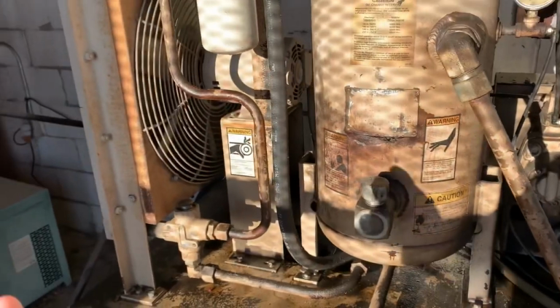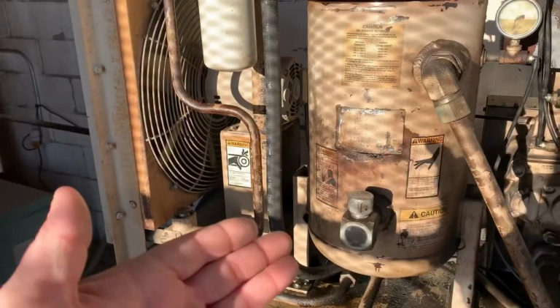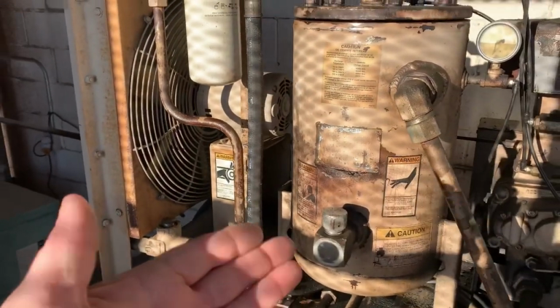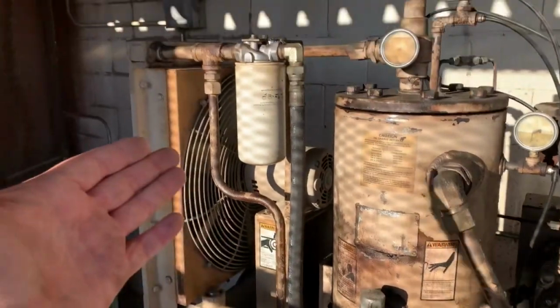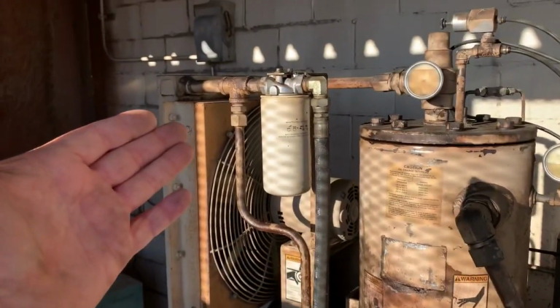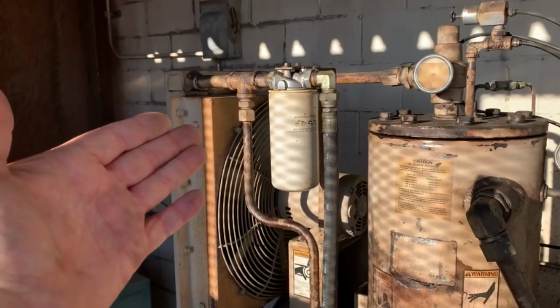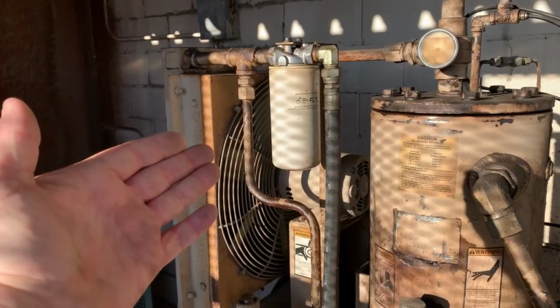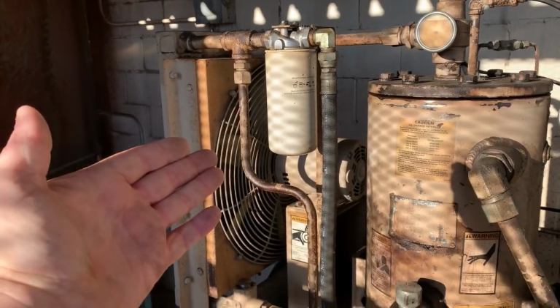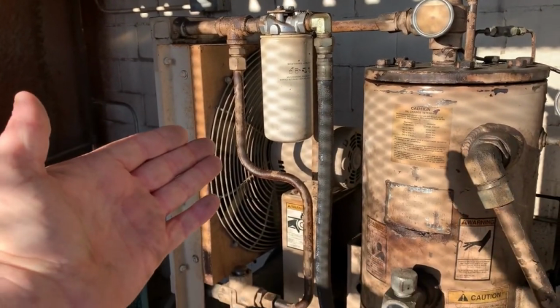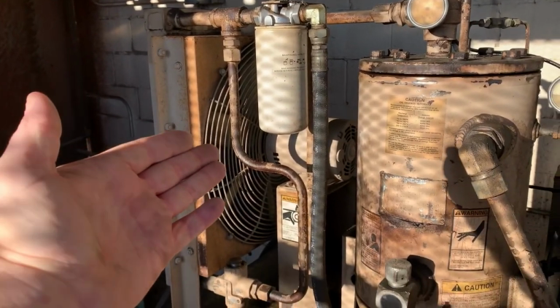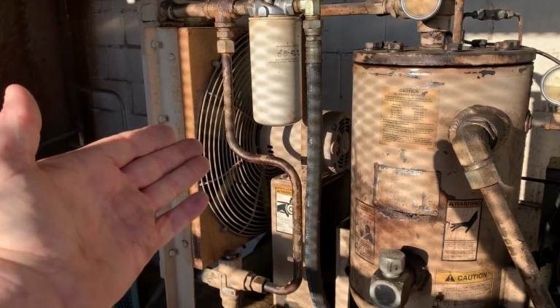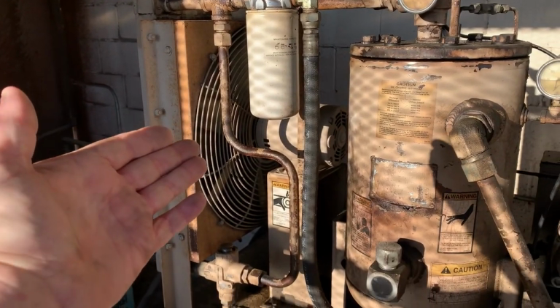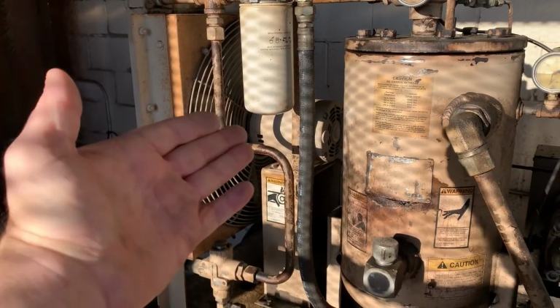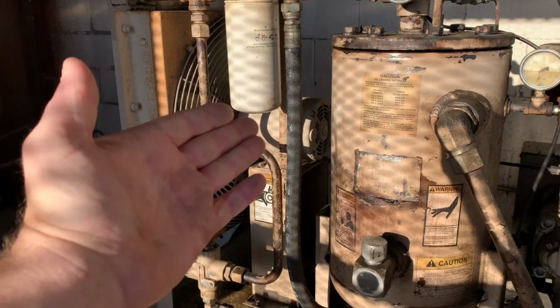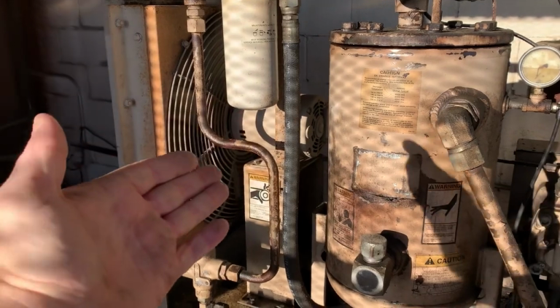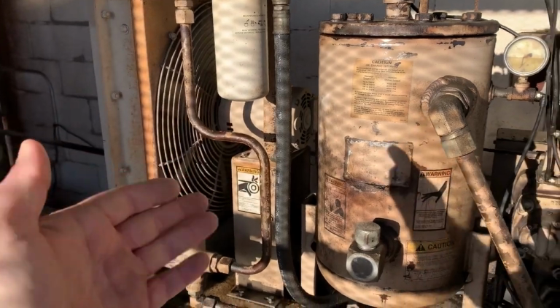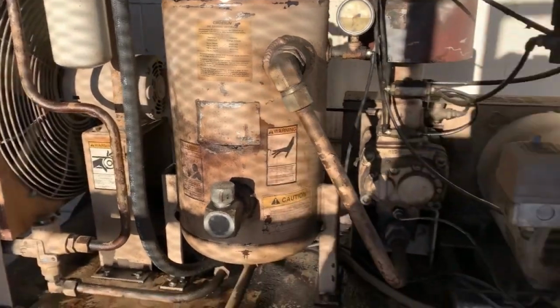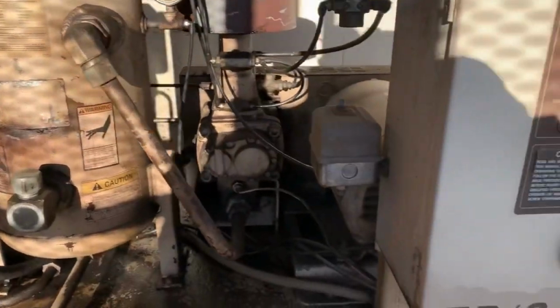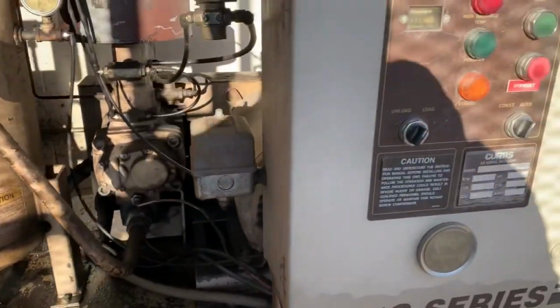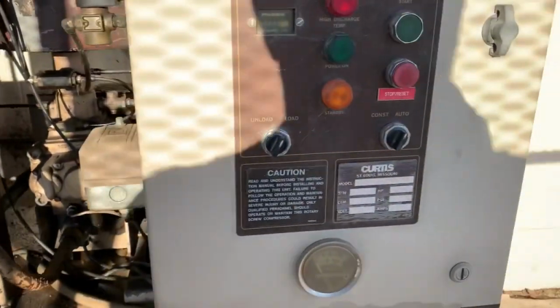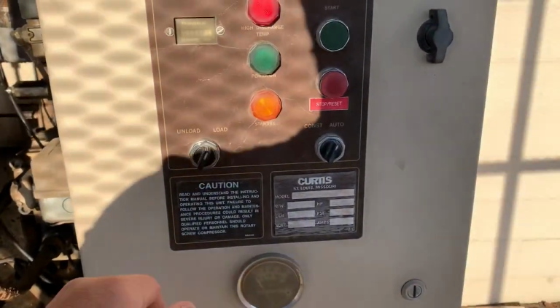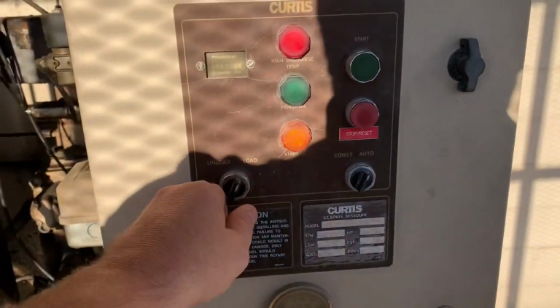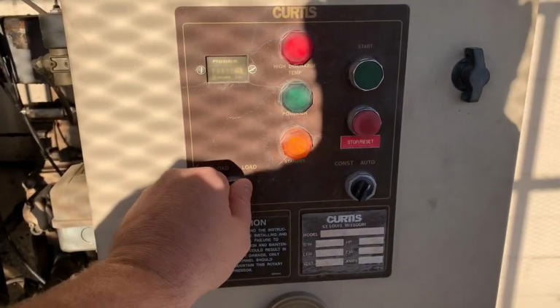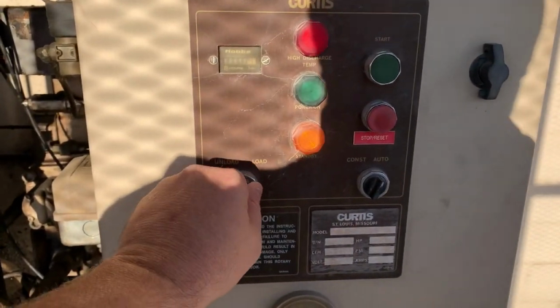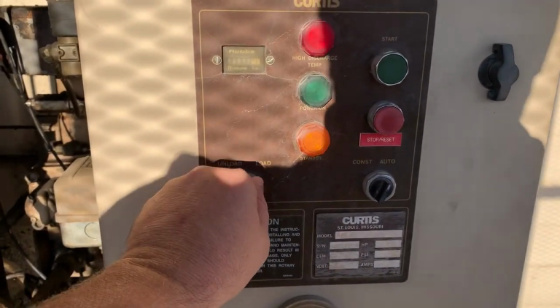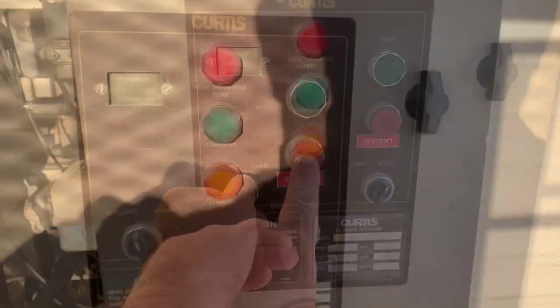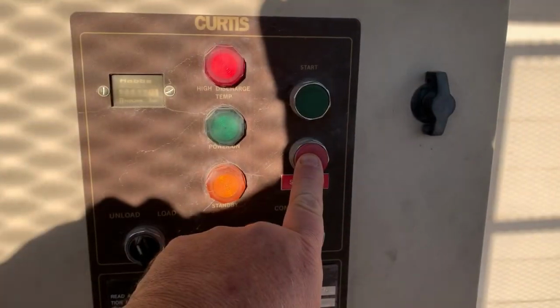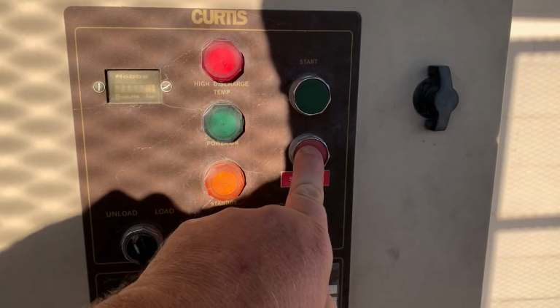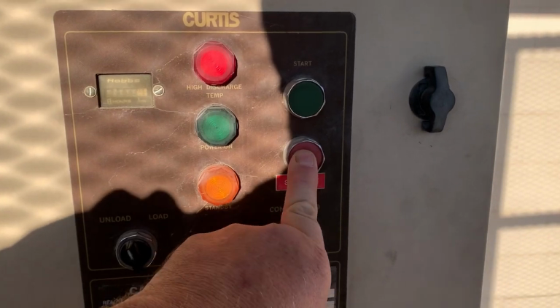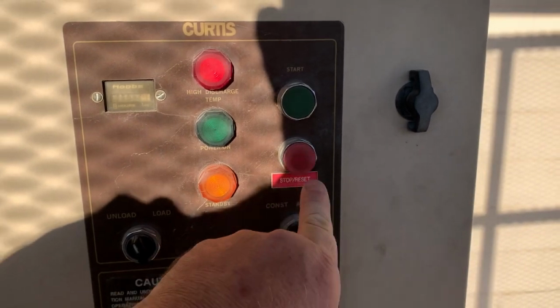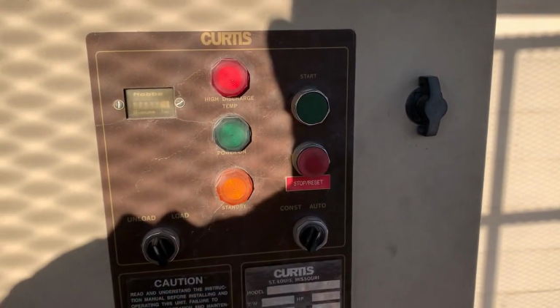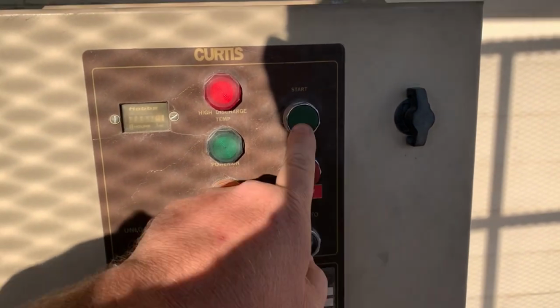The oil is cooled by another electric motor there. But let's go ahead and start it up. We're going to unload everything, hit reset first, and then start.